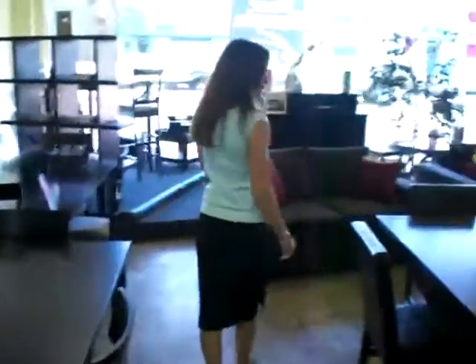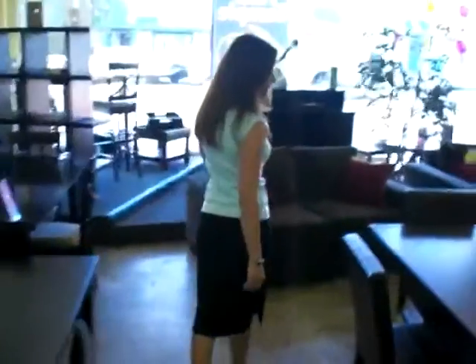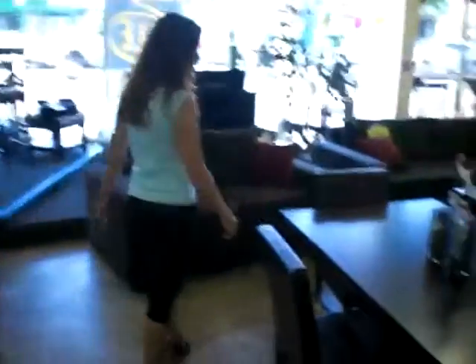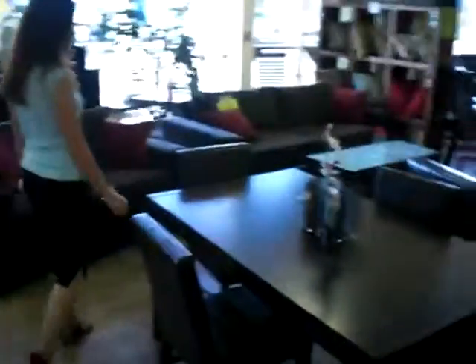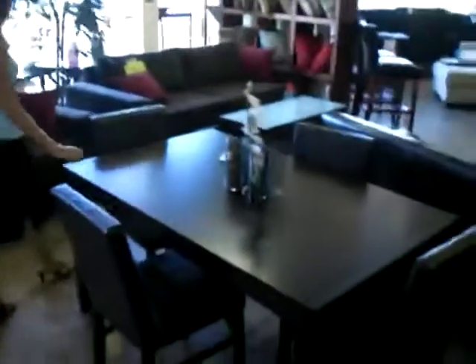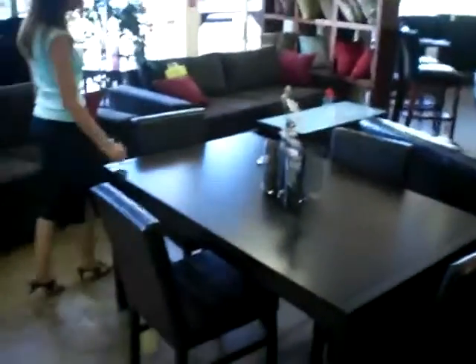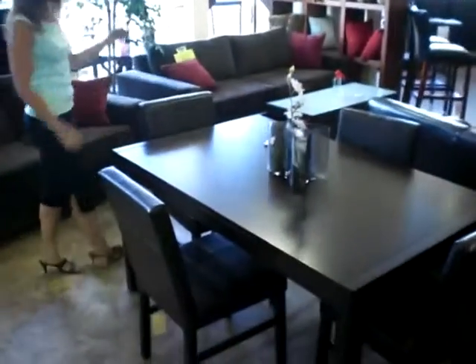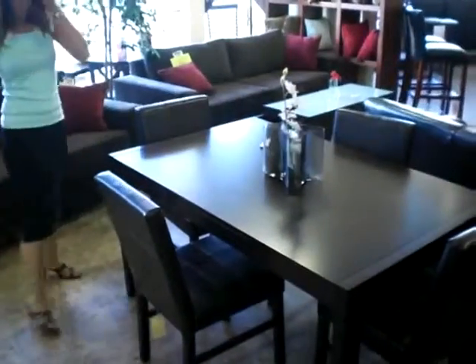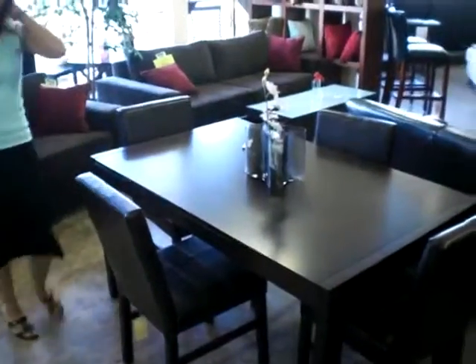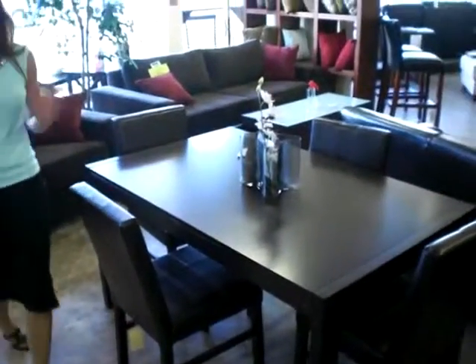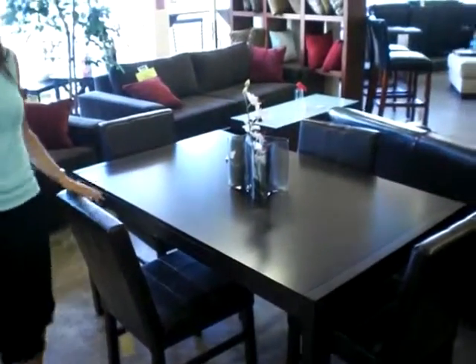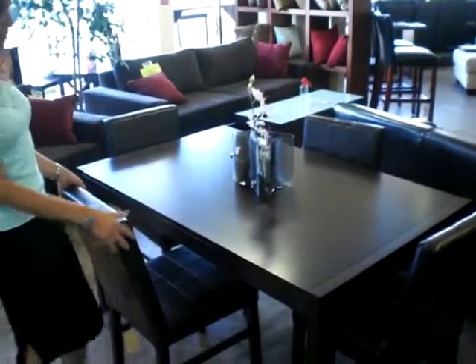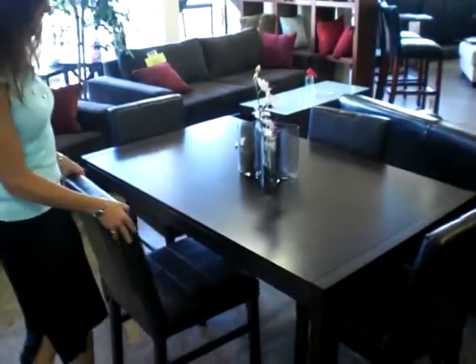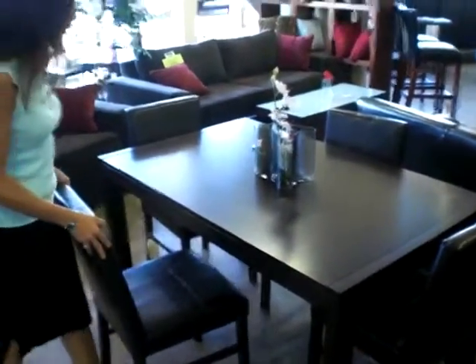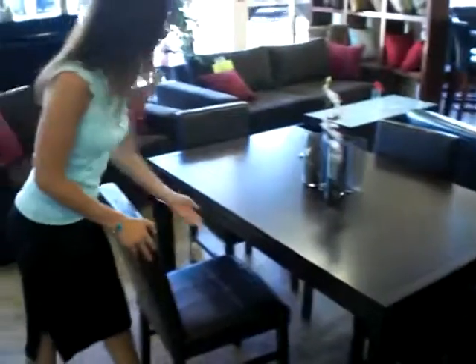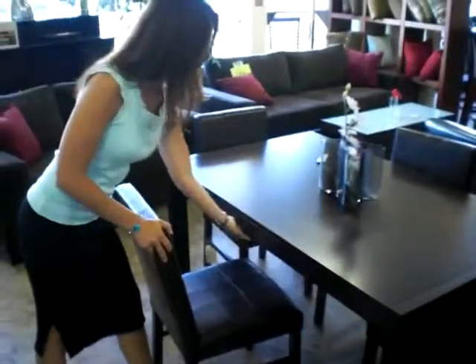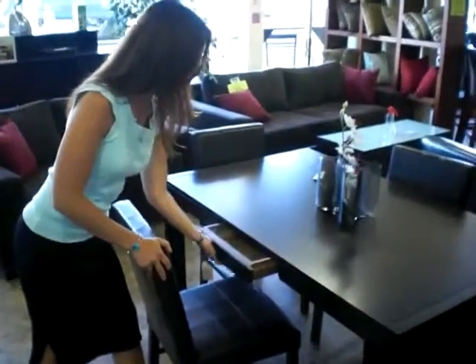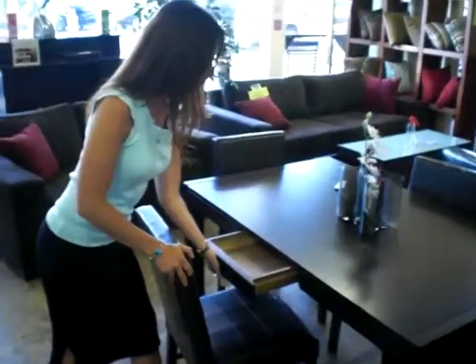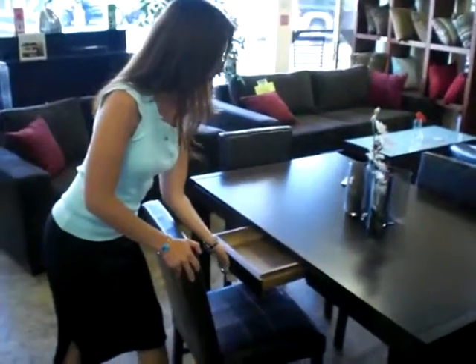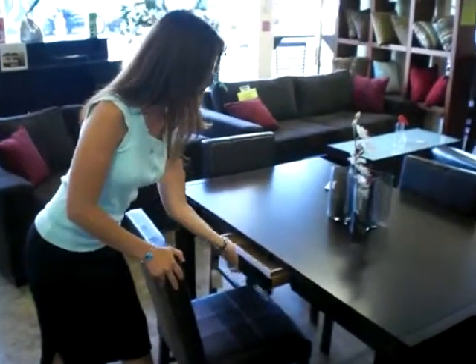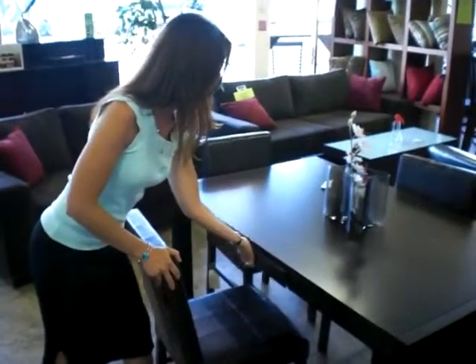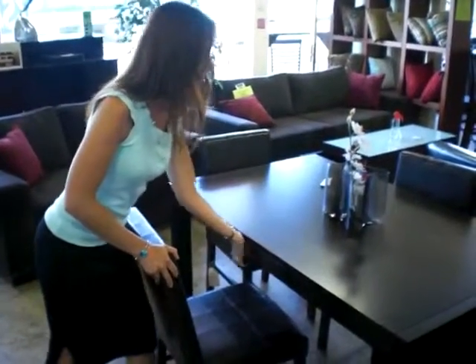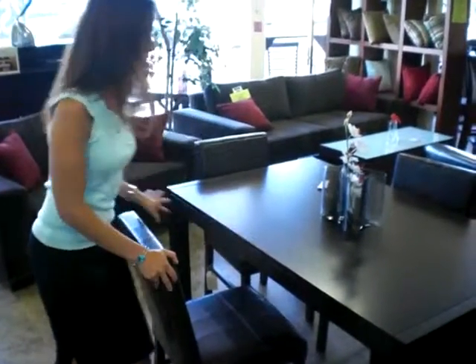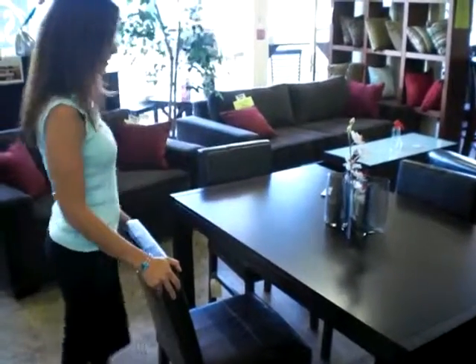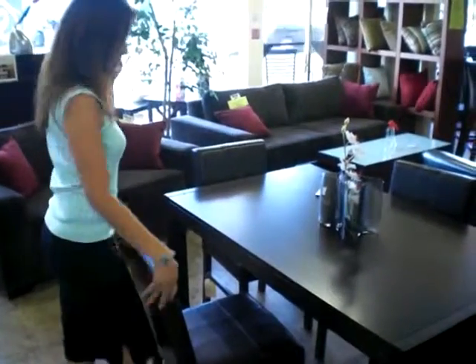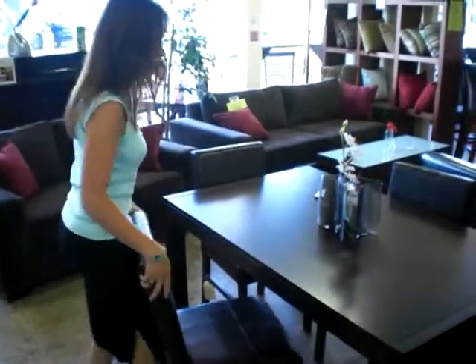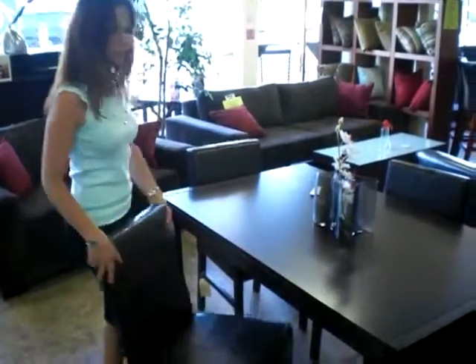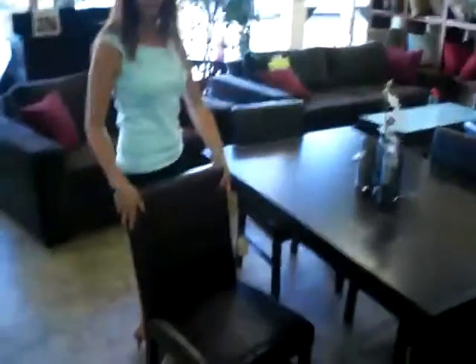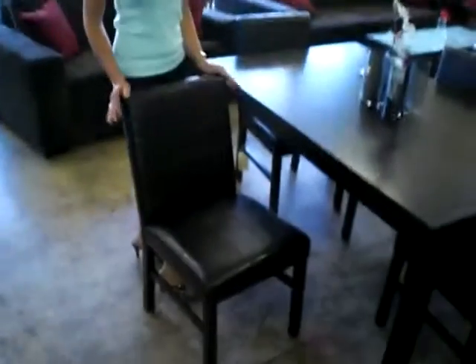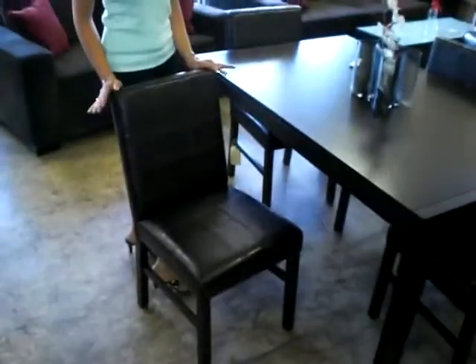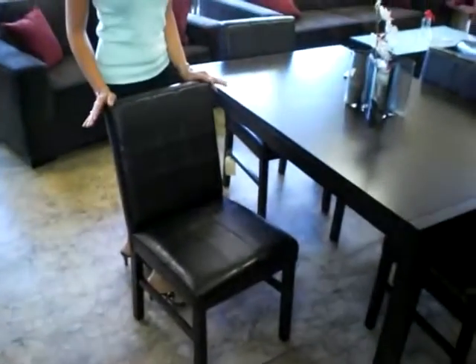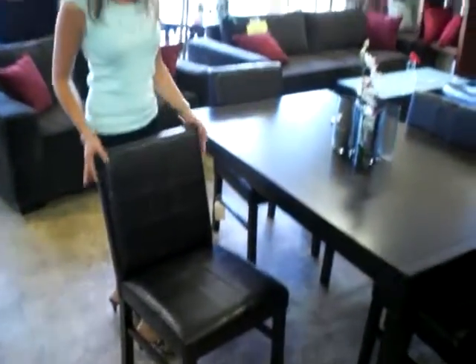This is another new set for us as well — this one's a little different, it has a drawer on each side. Very convenient. Beautiful modern chairs to go with it. Very cool.